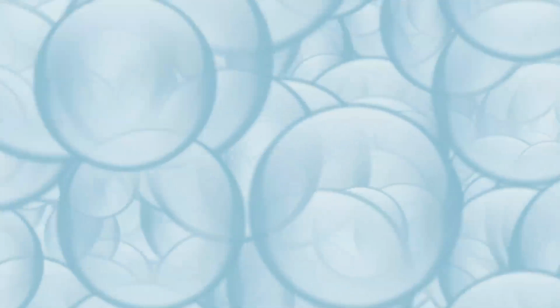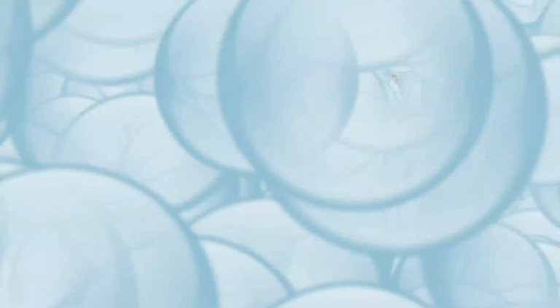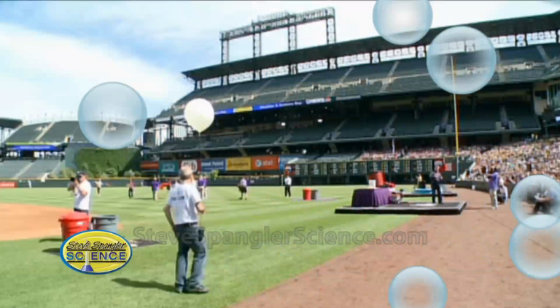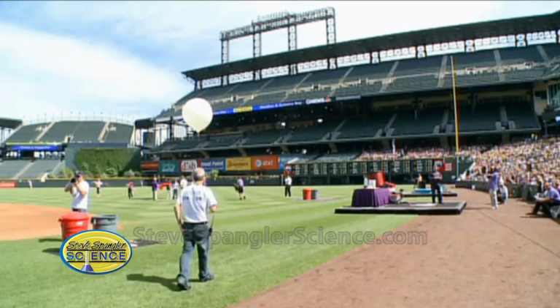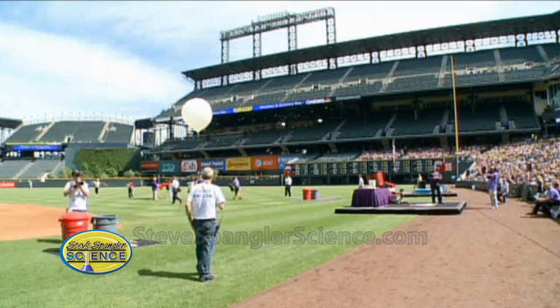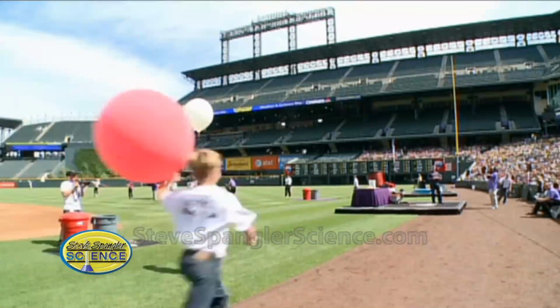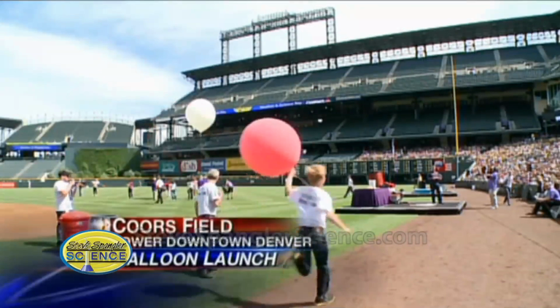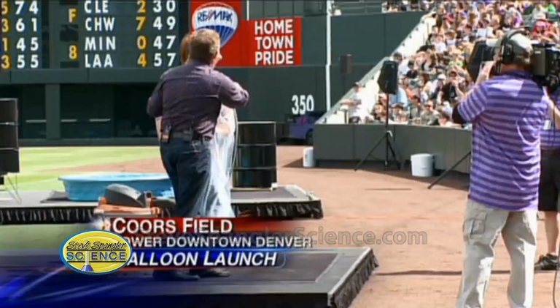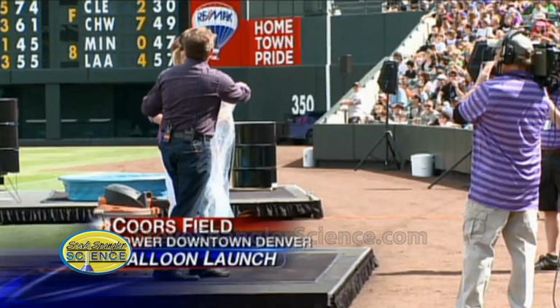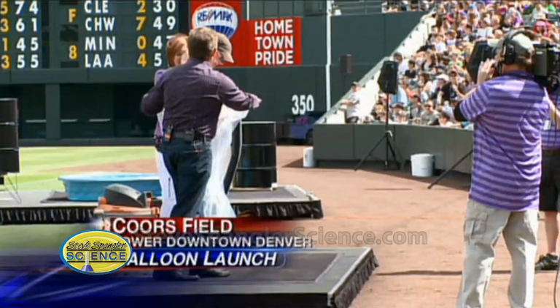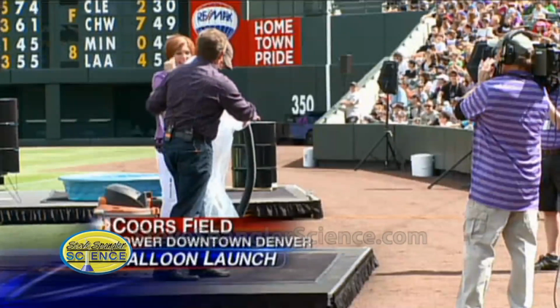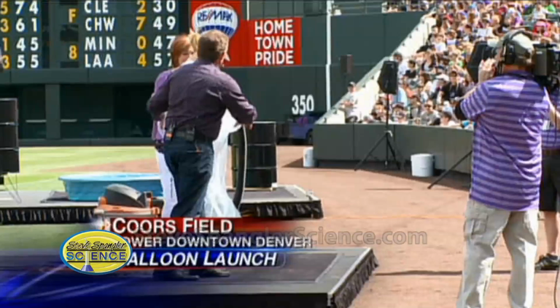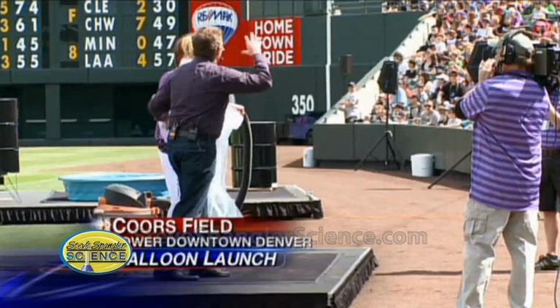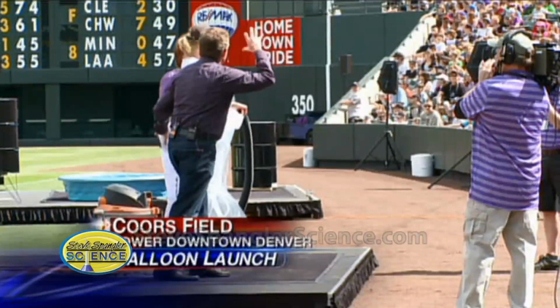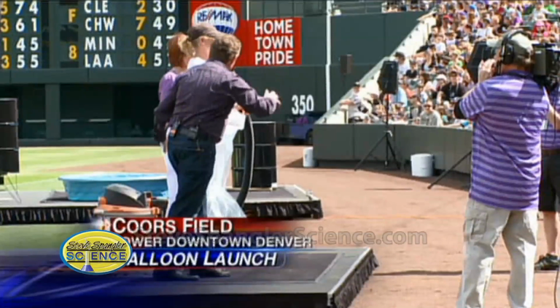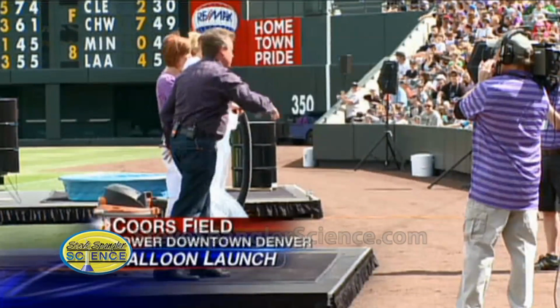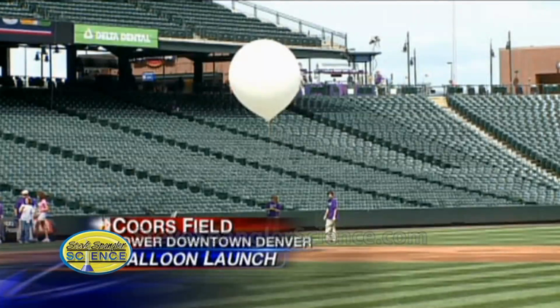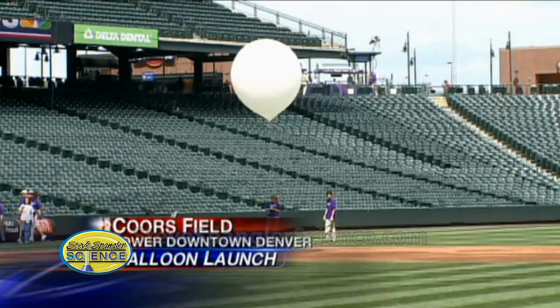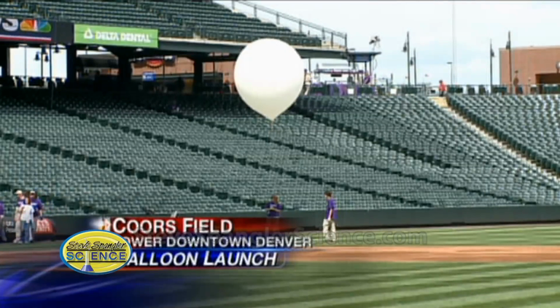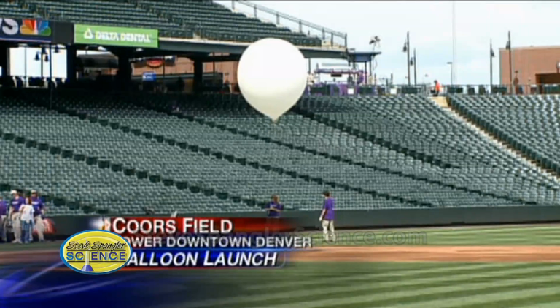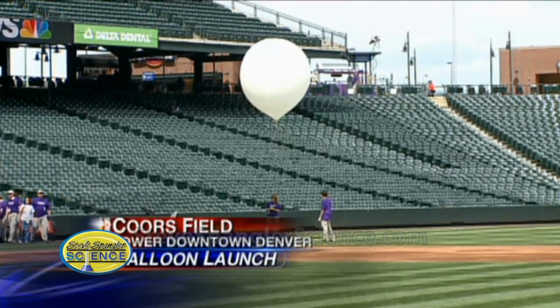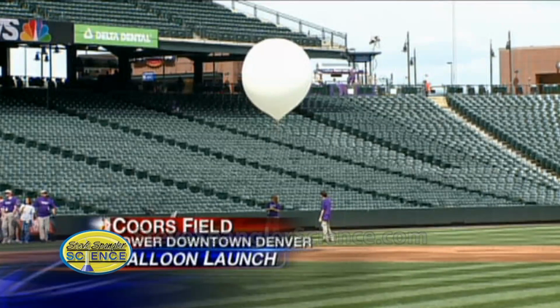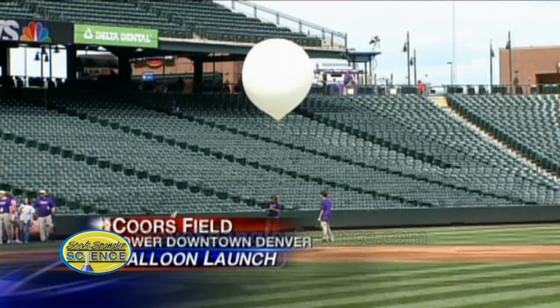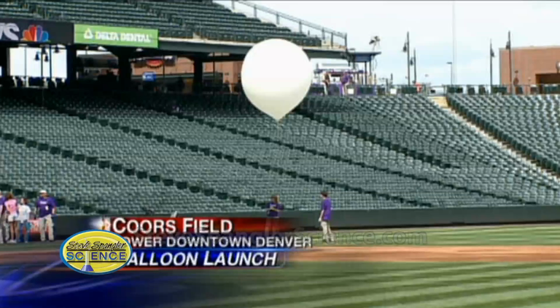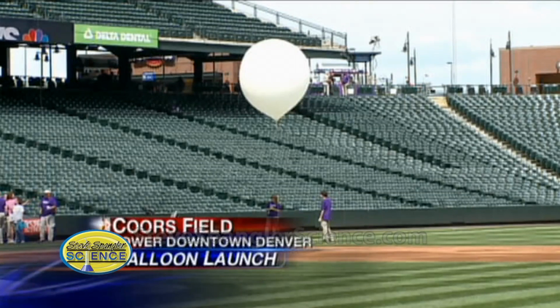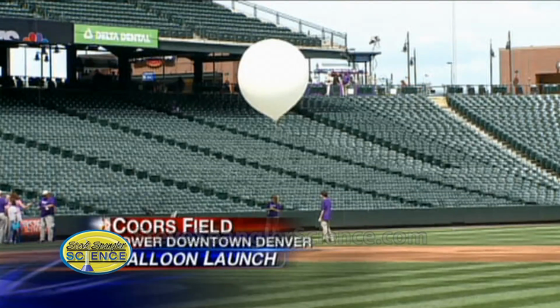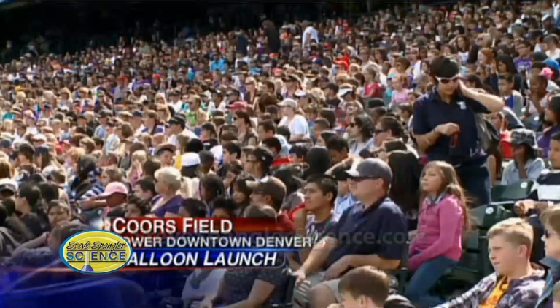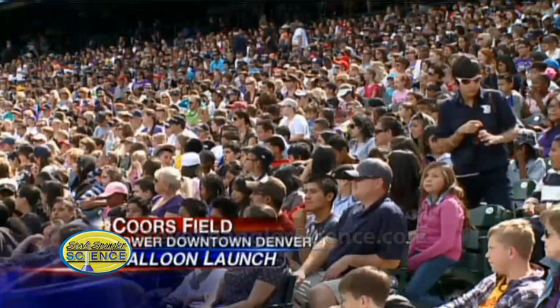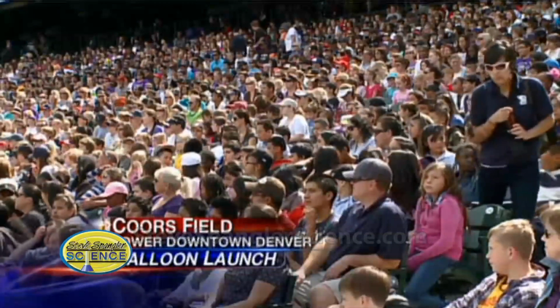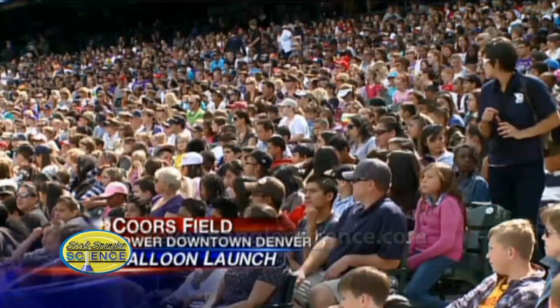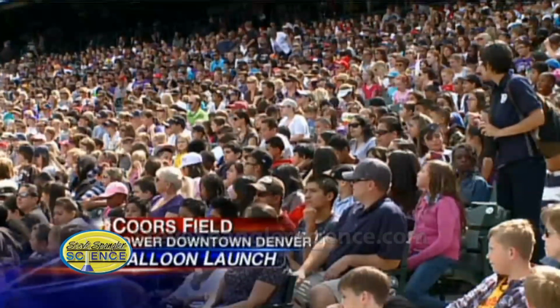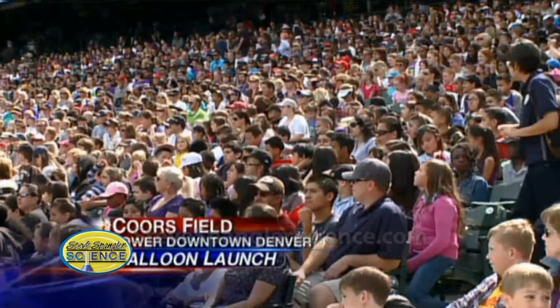Our team of meteorologists joined science guy Steve Spangler on the grass at Coors Field for Nine News Weather and Science Day. It was a big hit, and as part of the event they launched a balloon outfitted with two cameras and some other instruments for a science experiment.